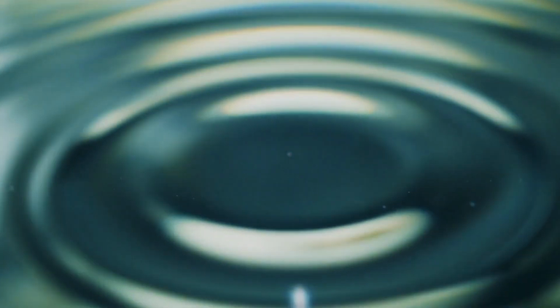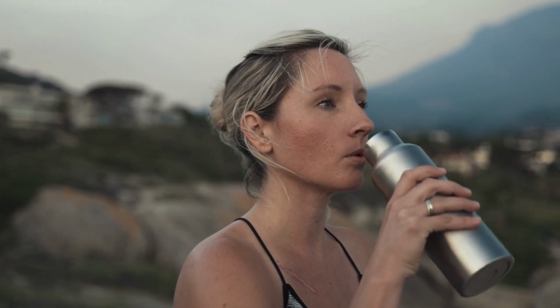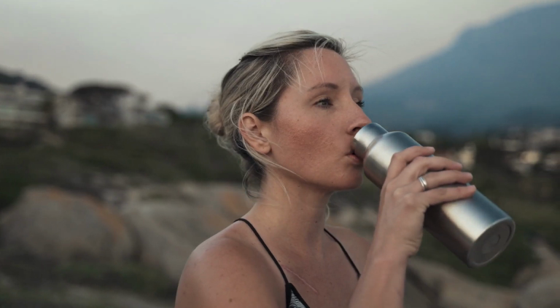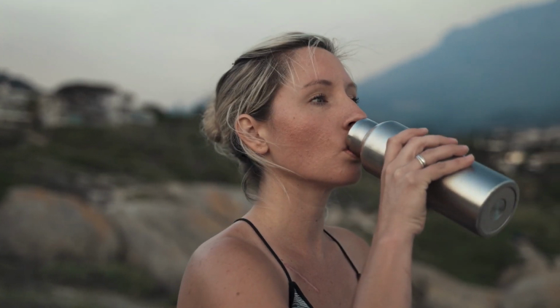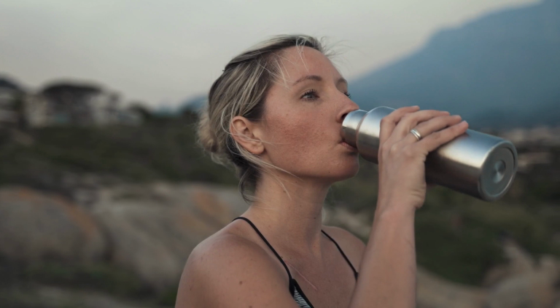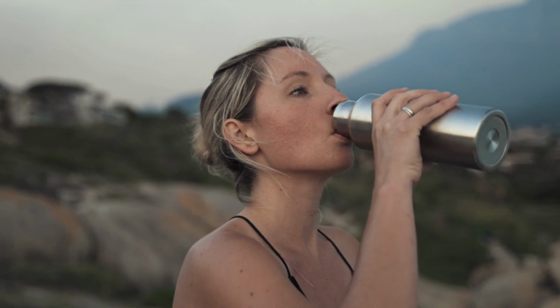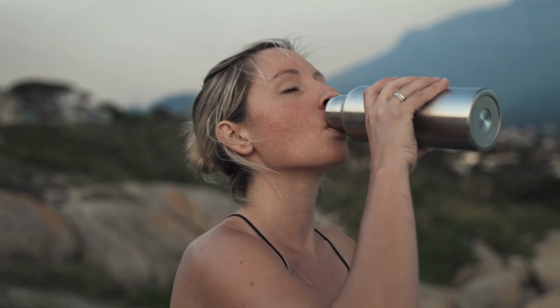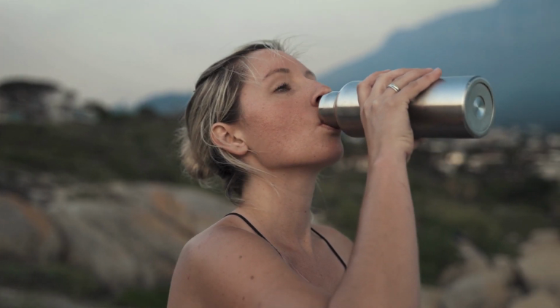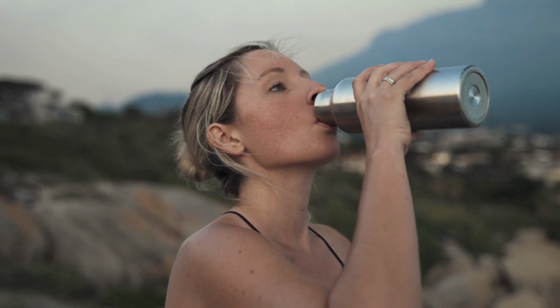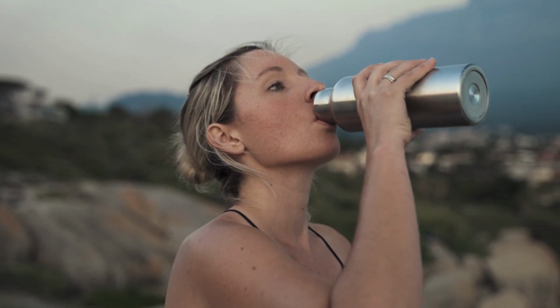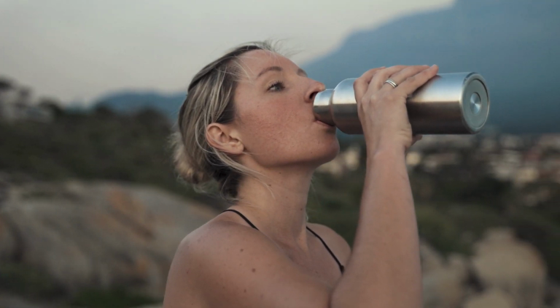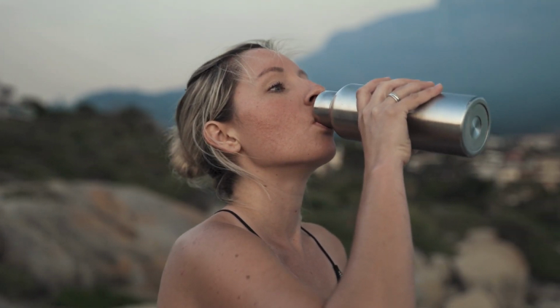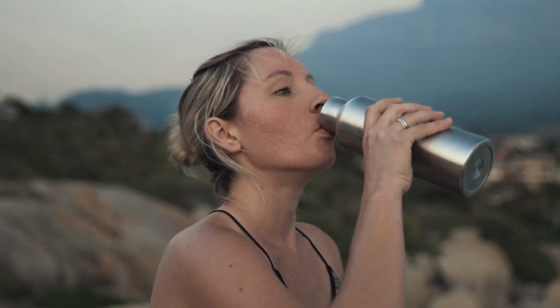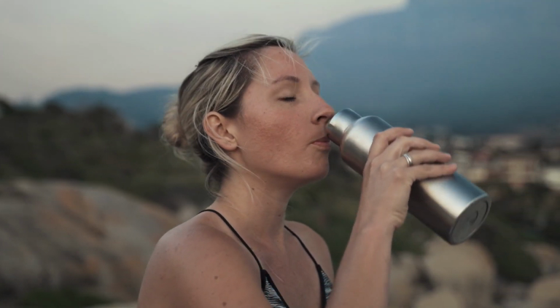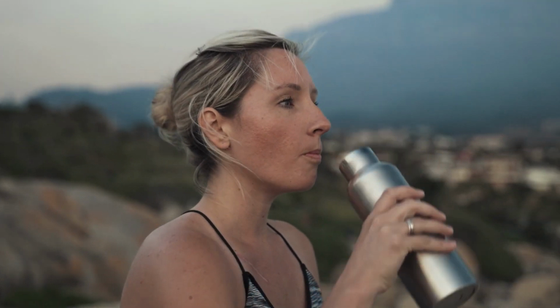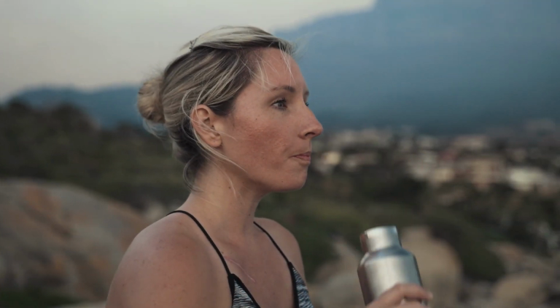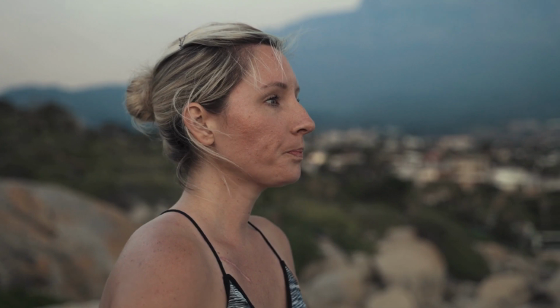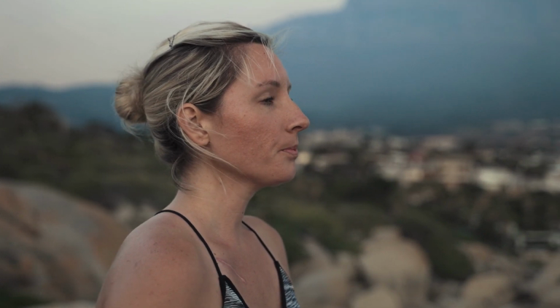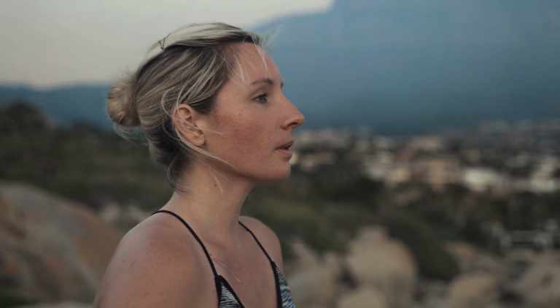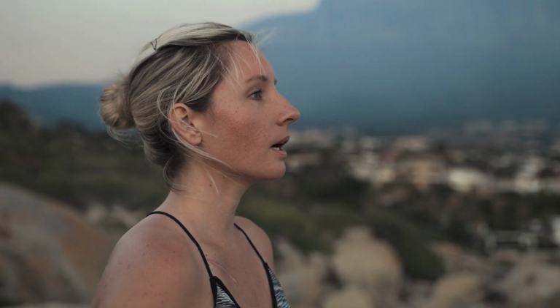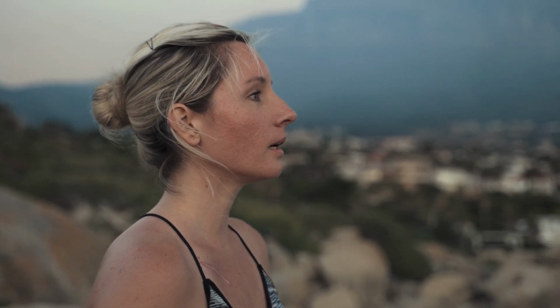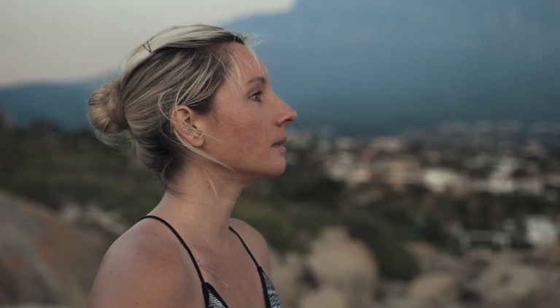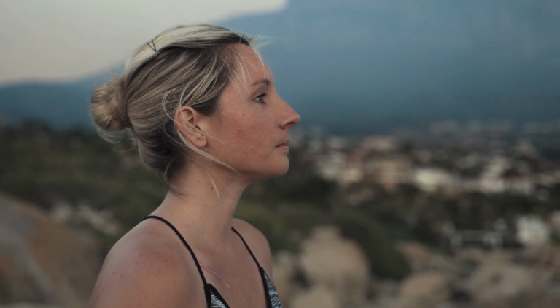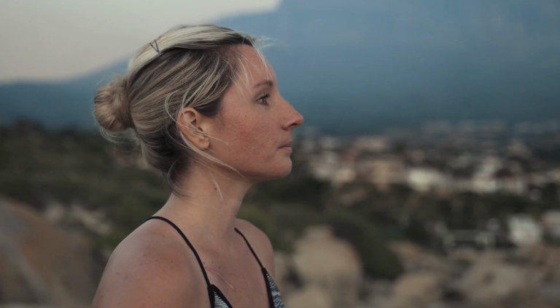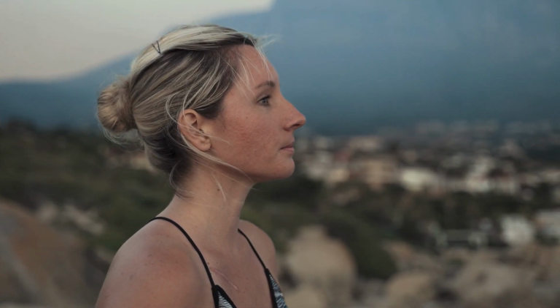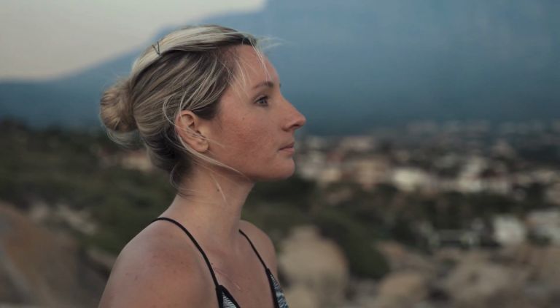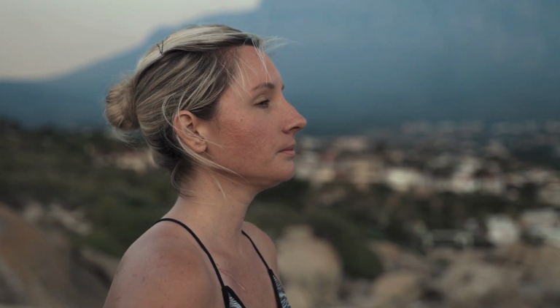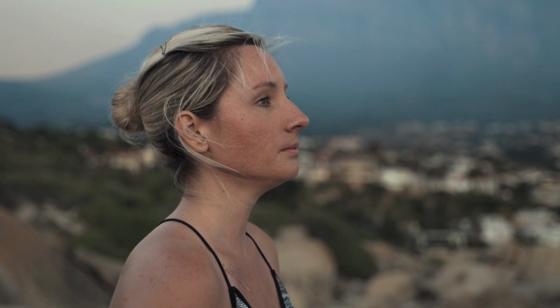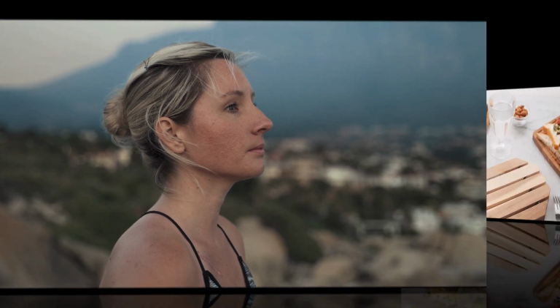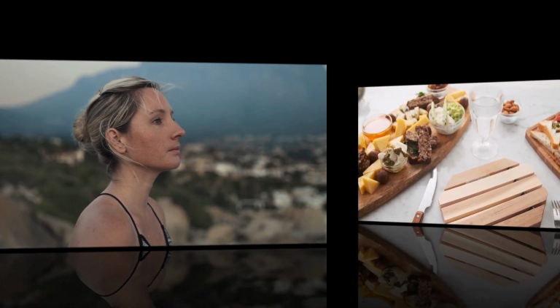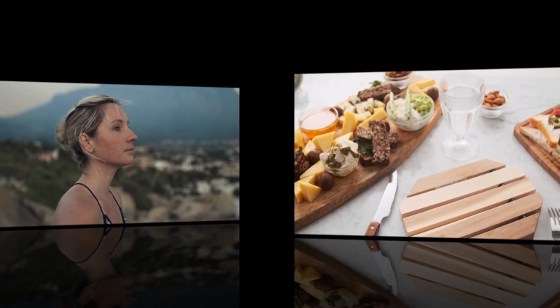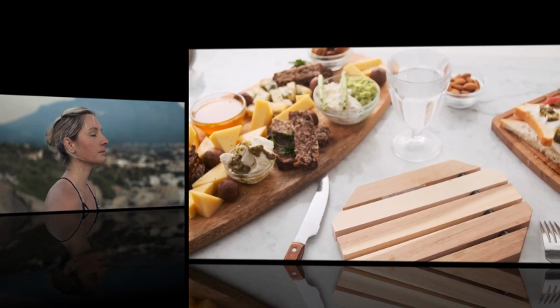Tip 4: Use a reusable water bottle. Using a reusable water bottle is not only good for the environment, but it can also help you to drink more water throughout the day. Keep a water bottle with you wherever you go and take sips throughout the day to stay hydrated.